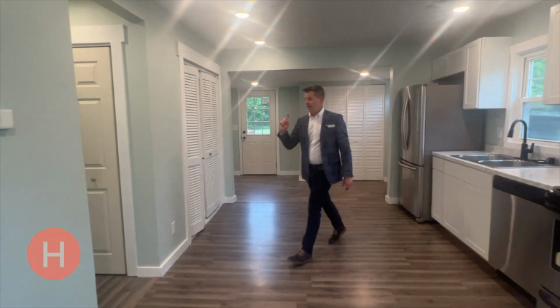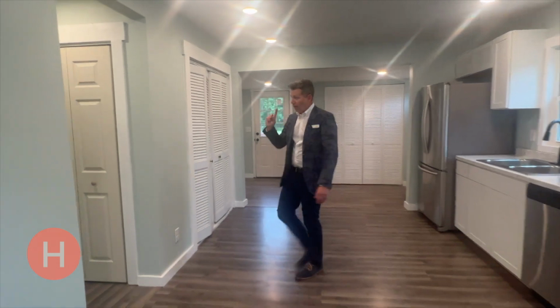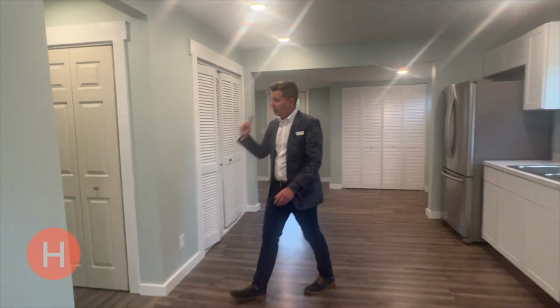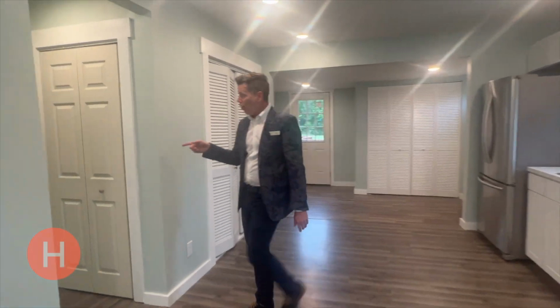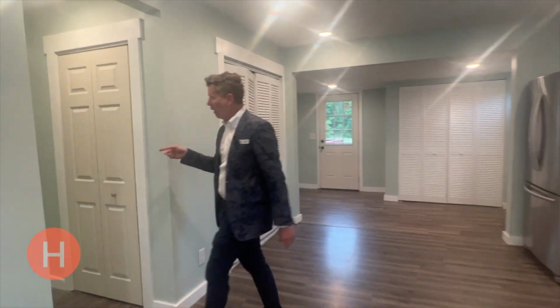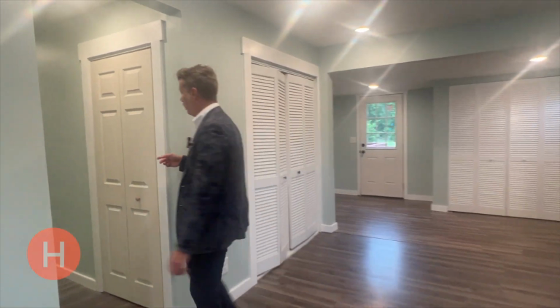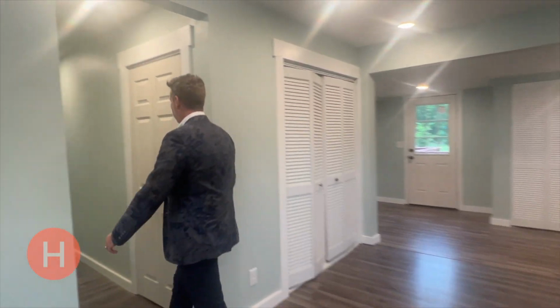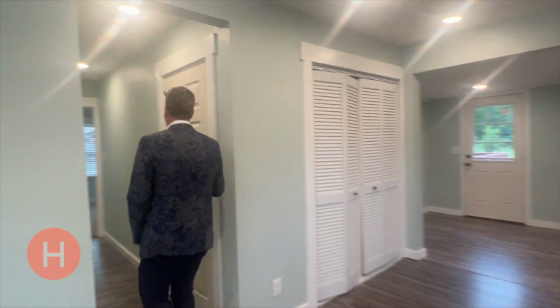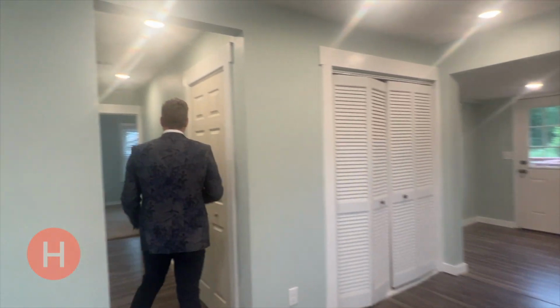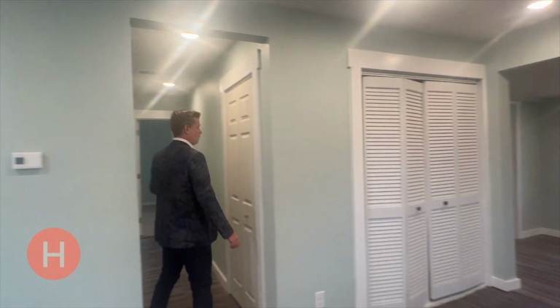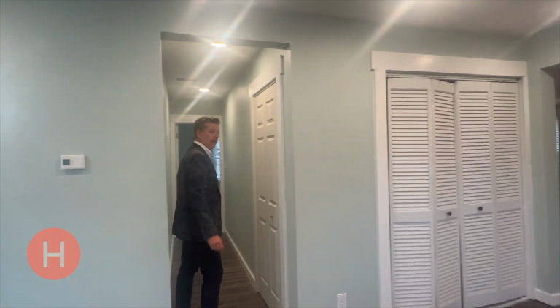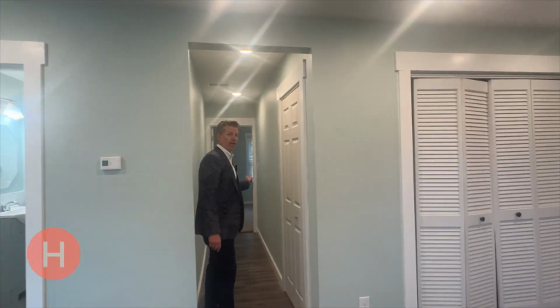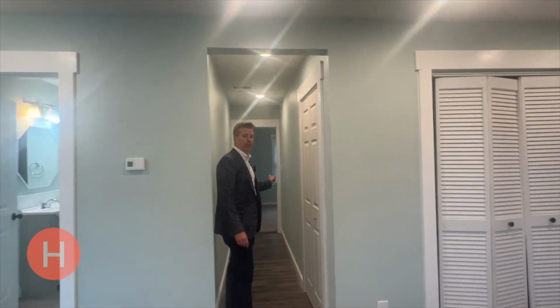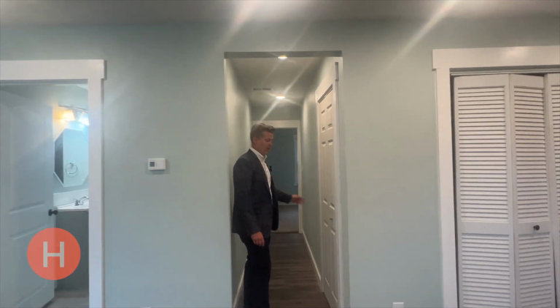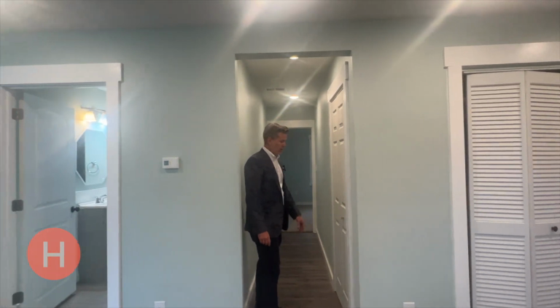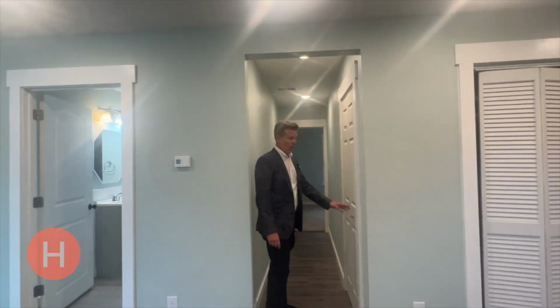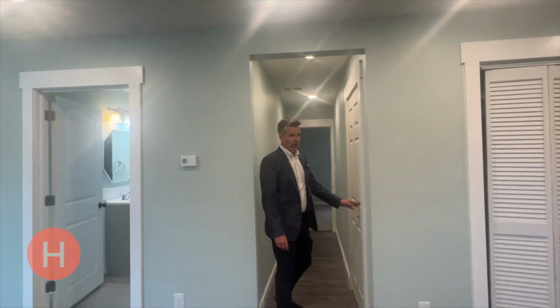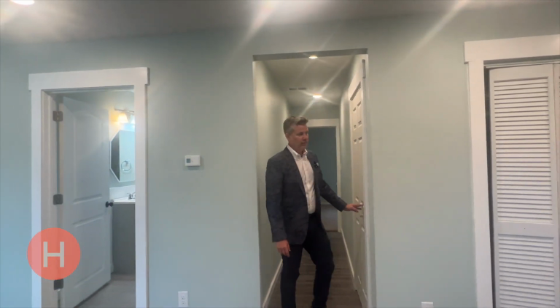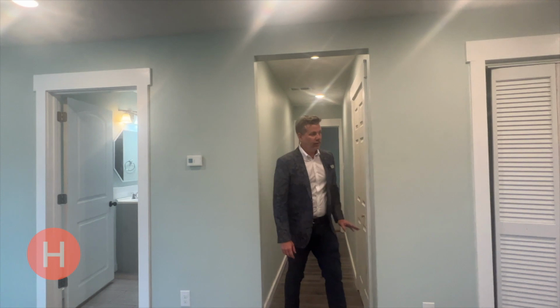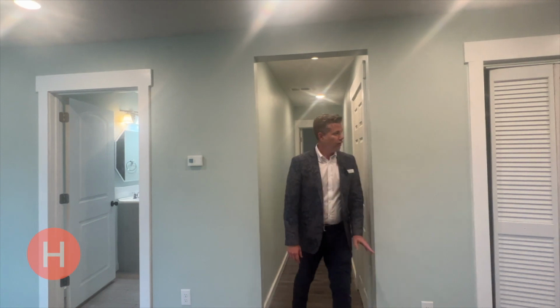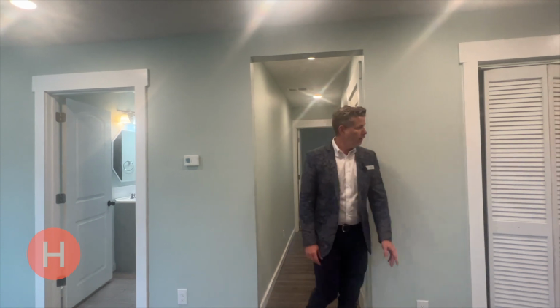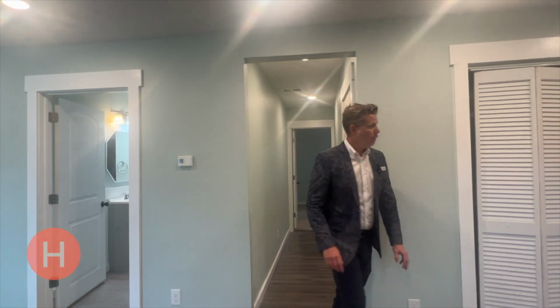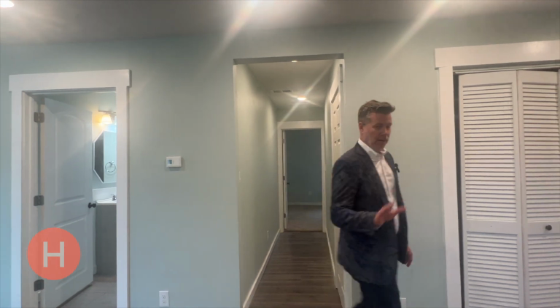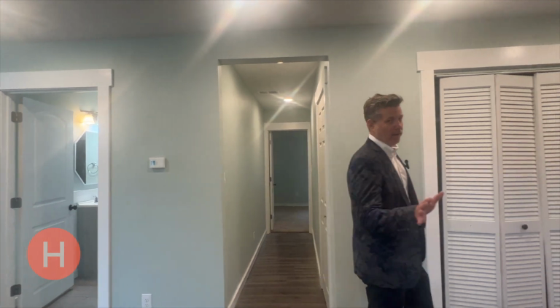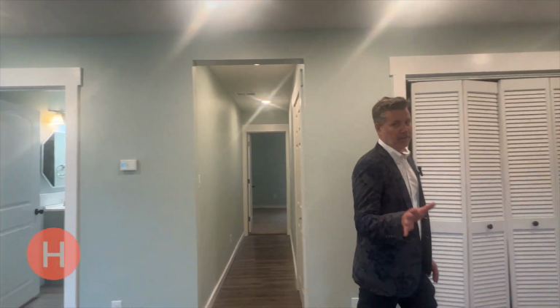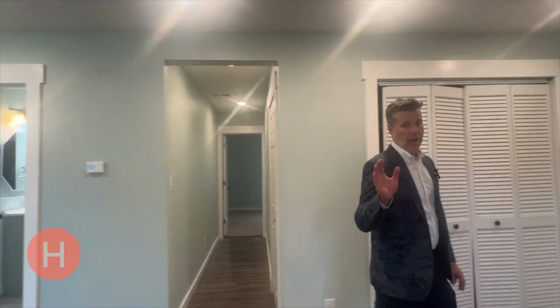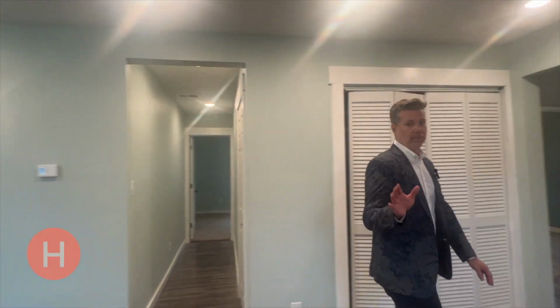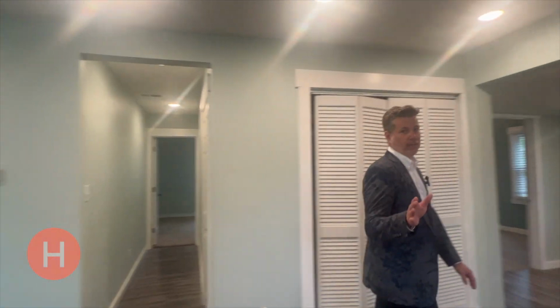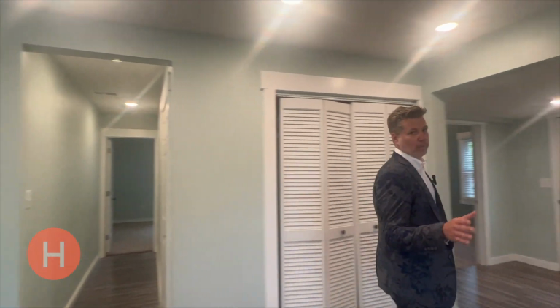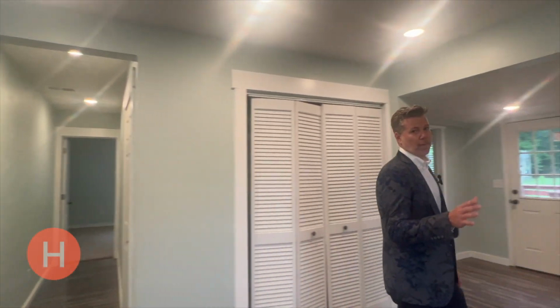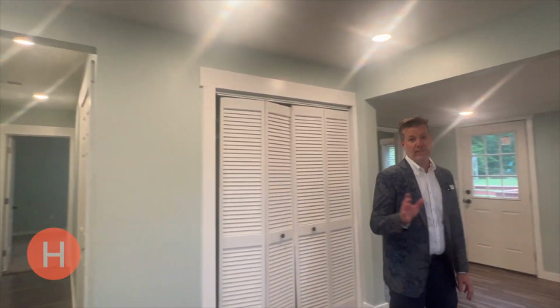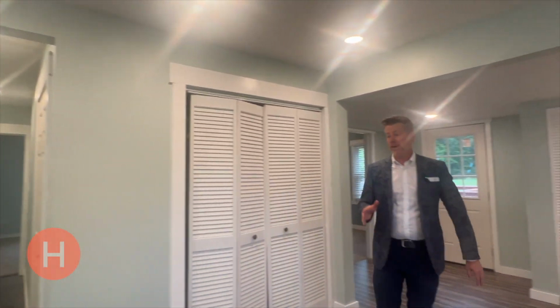Down this hallway is the second bedroom. Got a hall closet here. But next, you have to check out the primary suite.